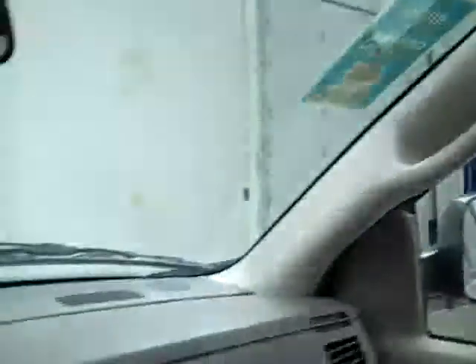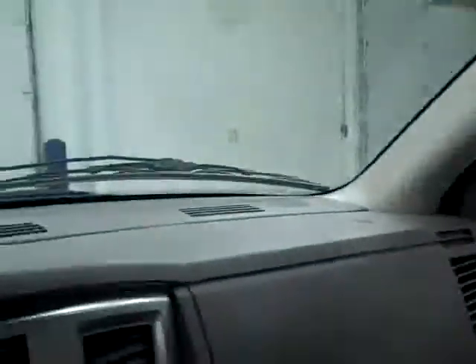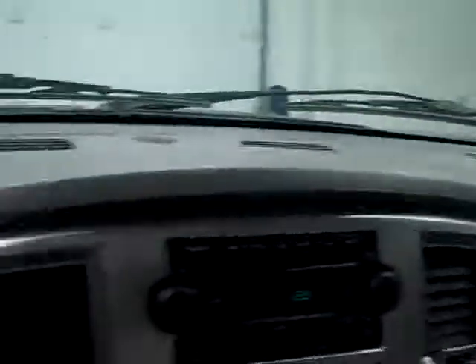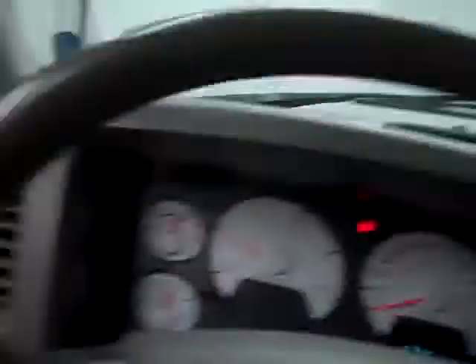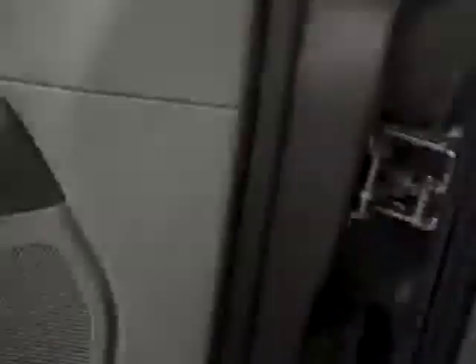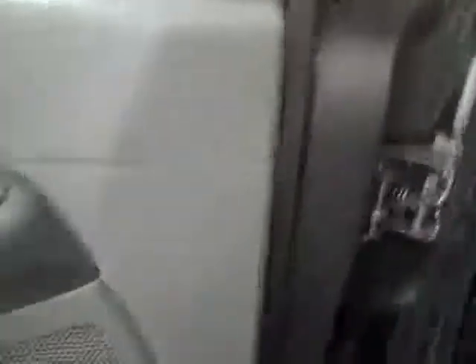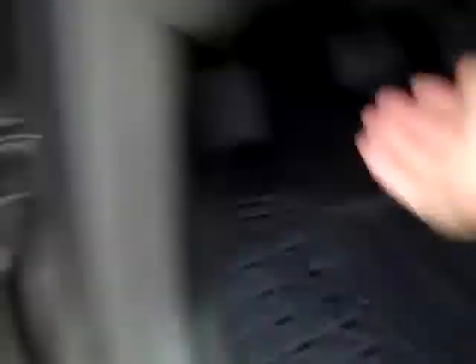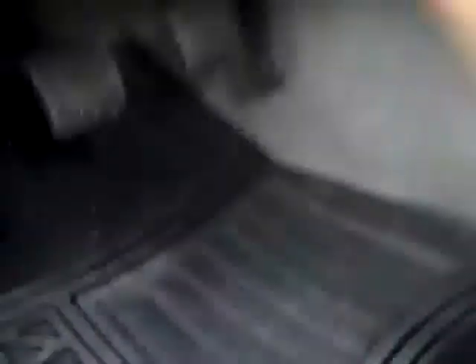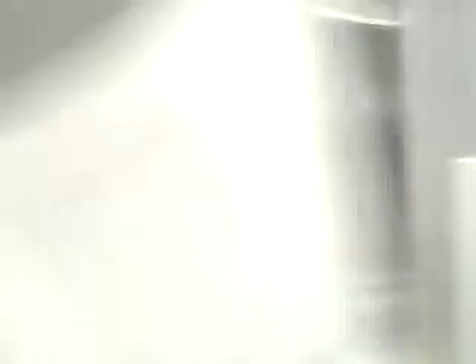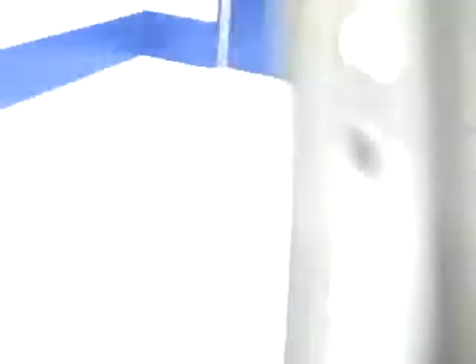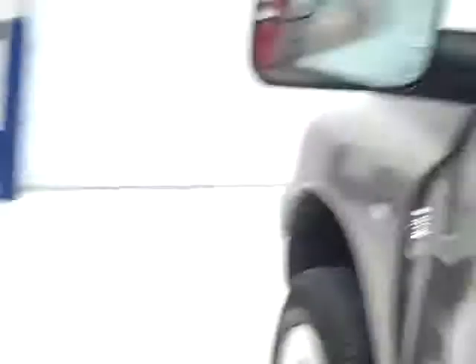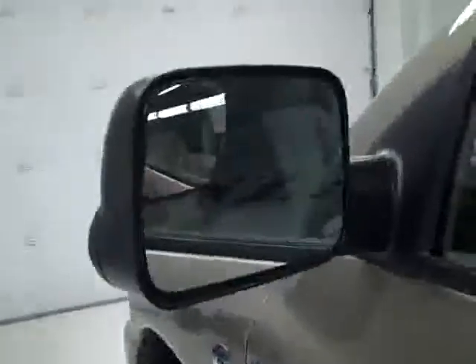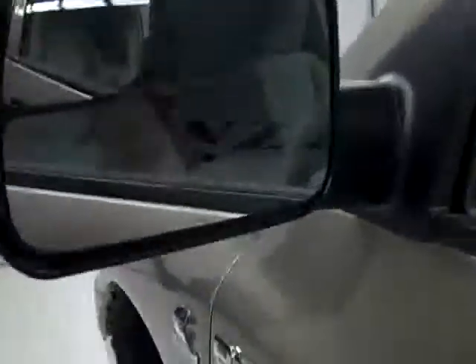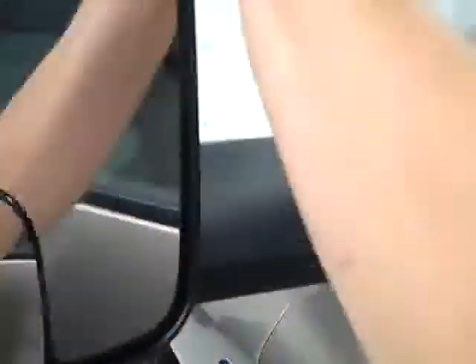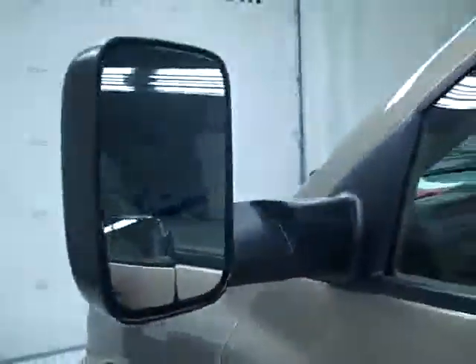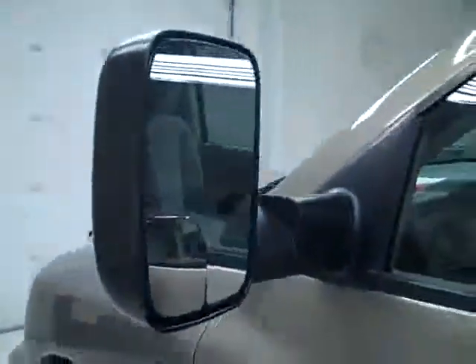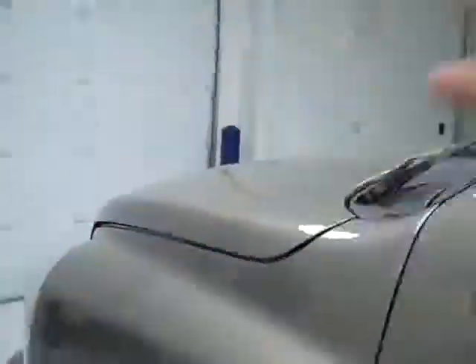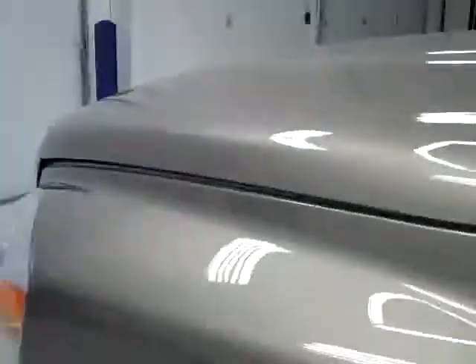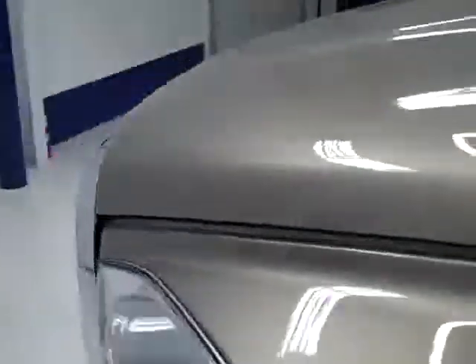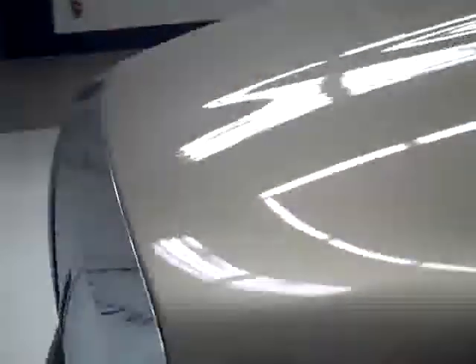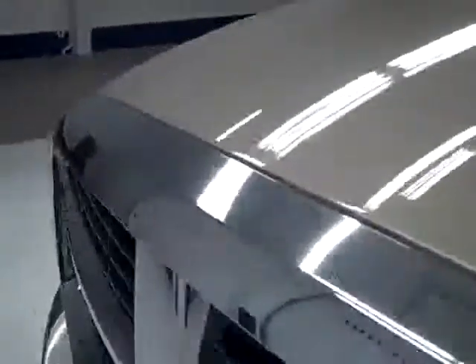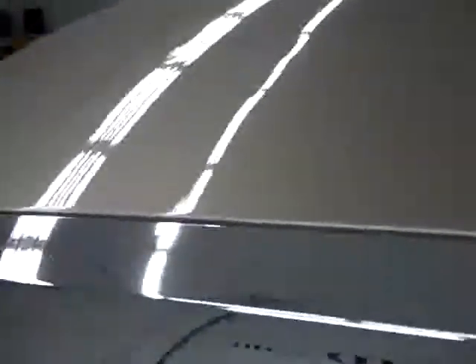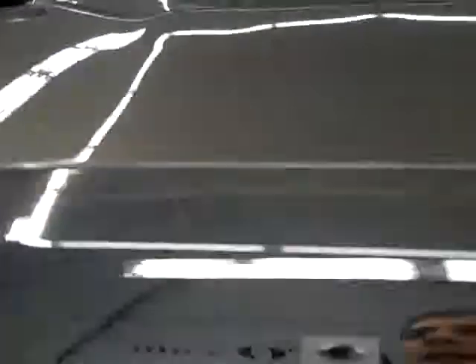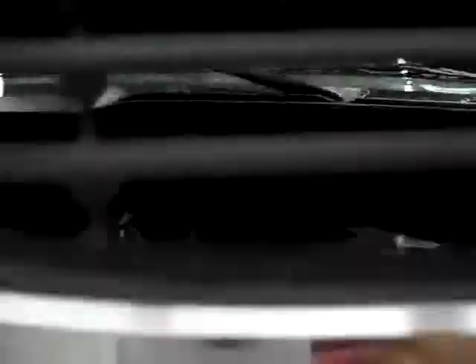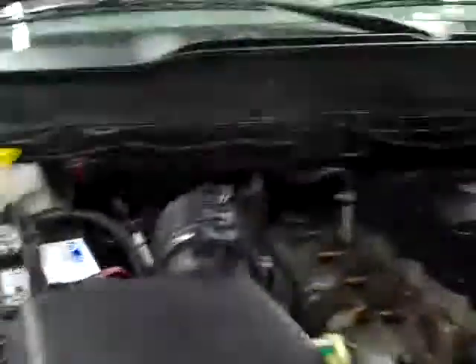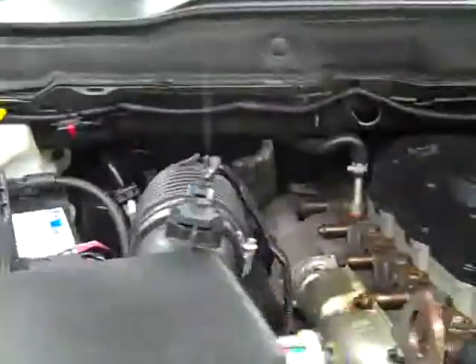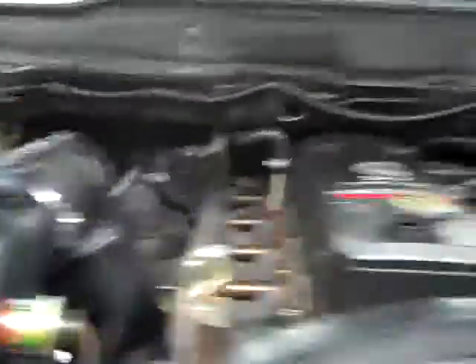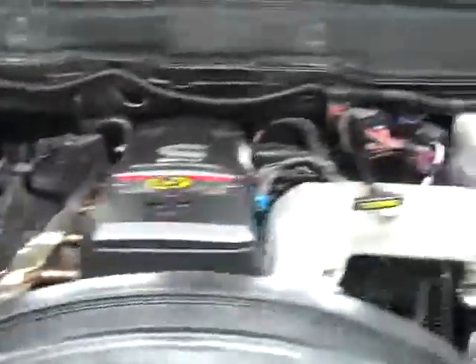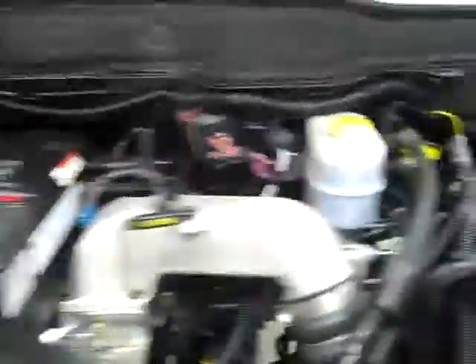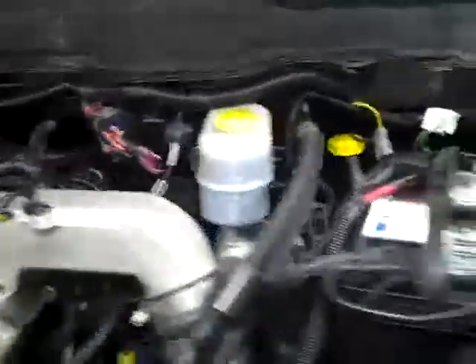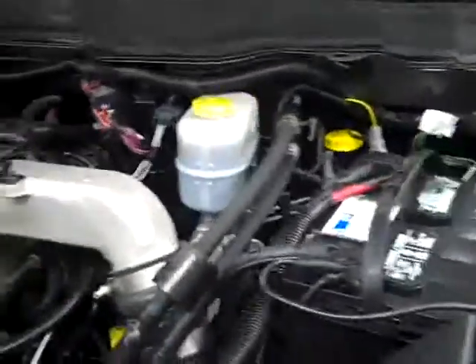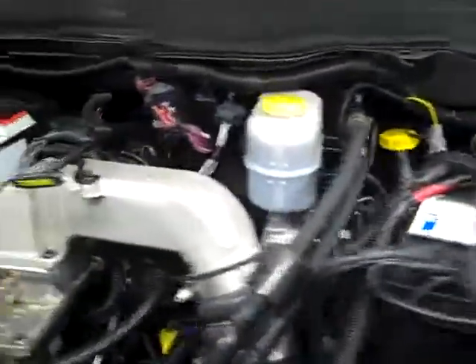Everything inside looks good, so let's take a look under the hood. The rear view mirrors are heated fold-out tow mirrors. Under the hood it's a very clean engine bay and it's running nice and smoothly.